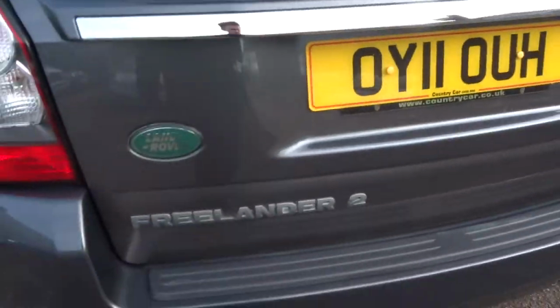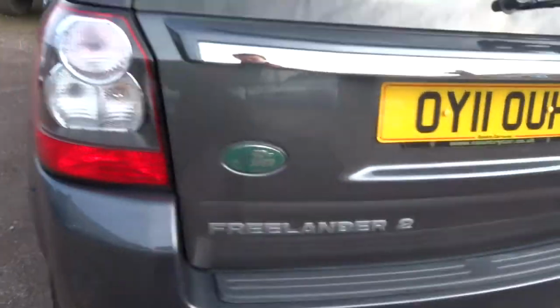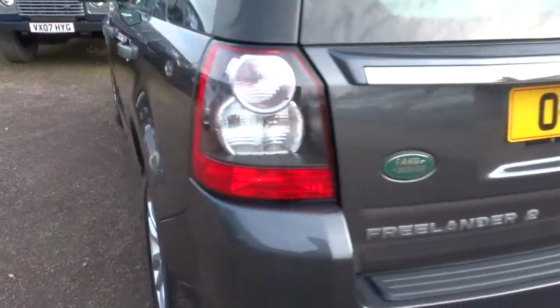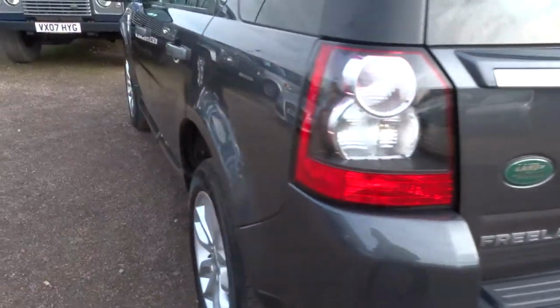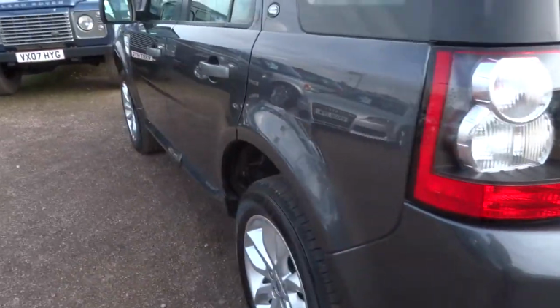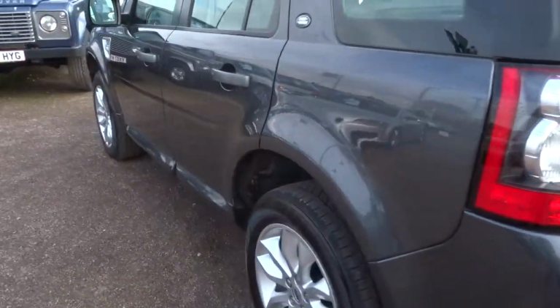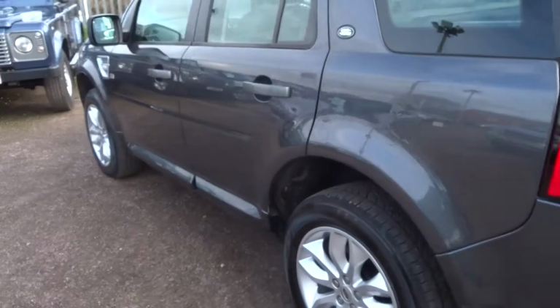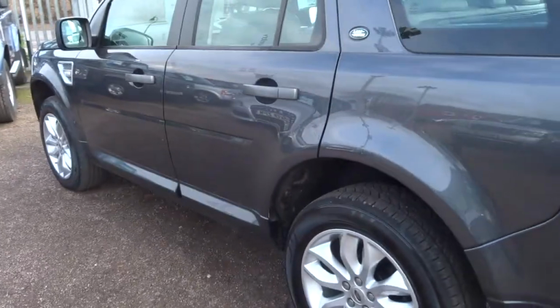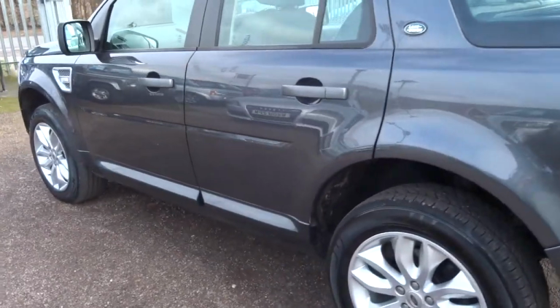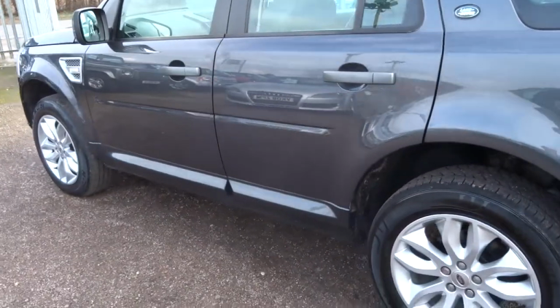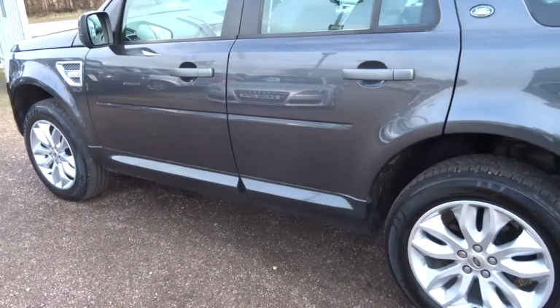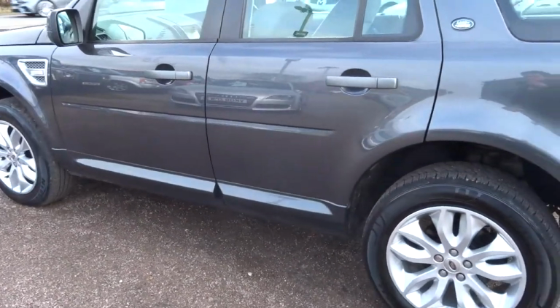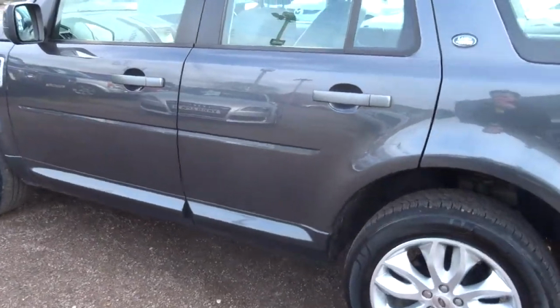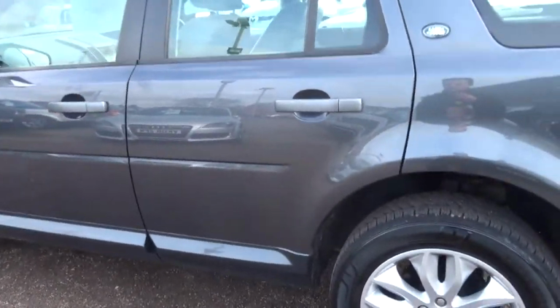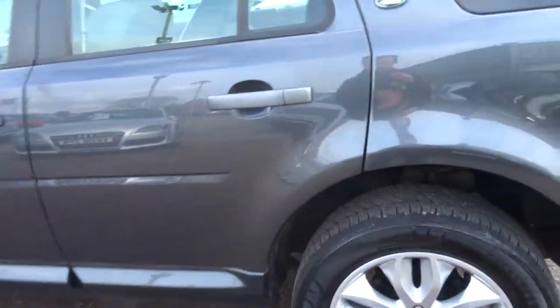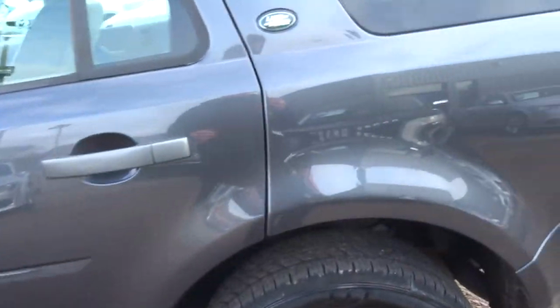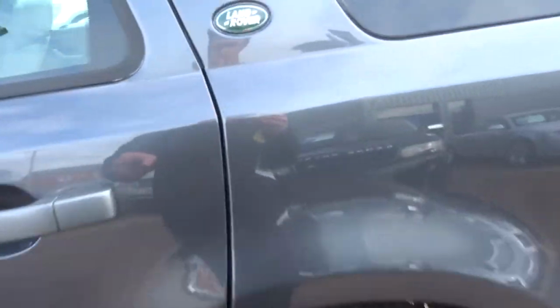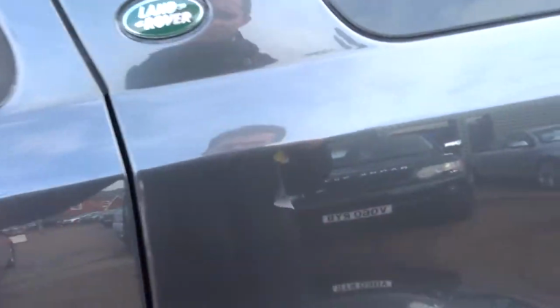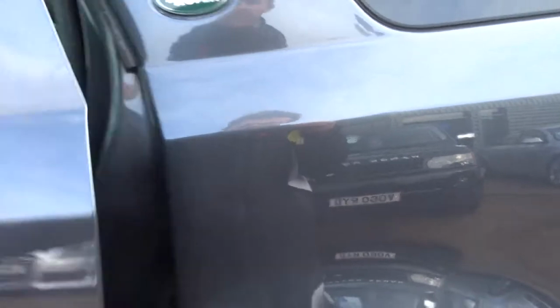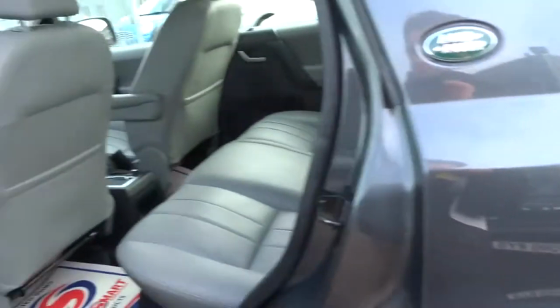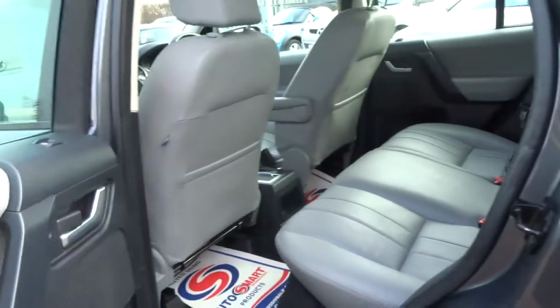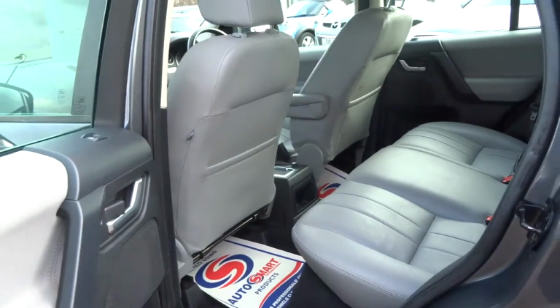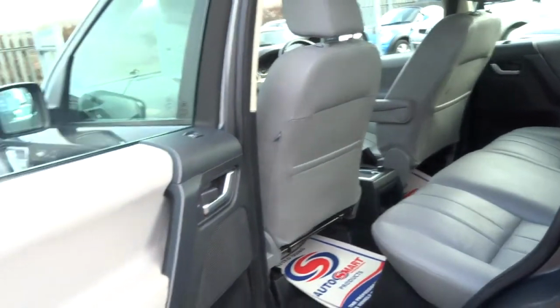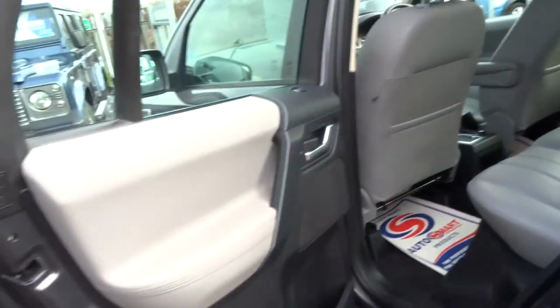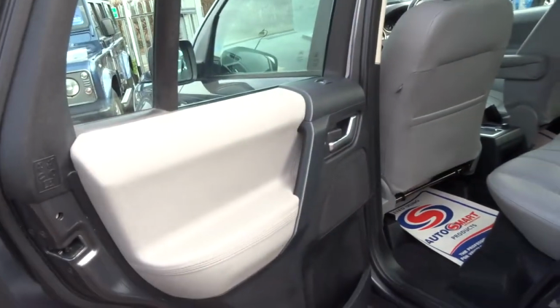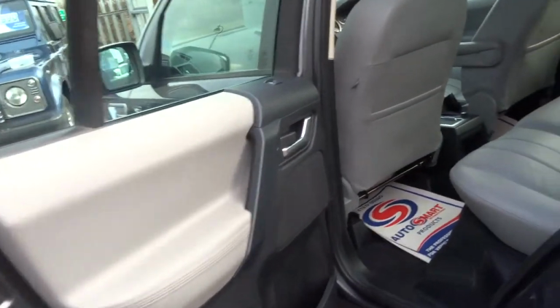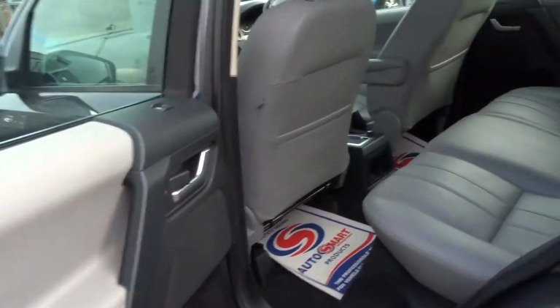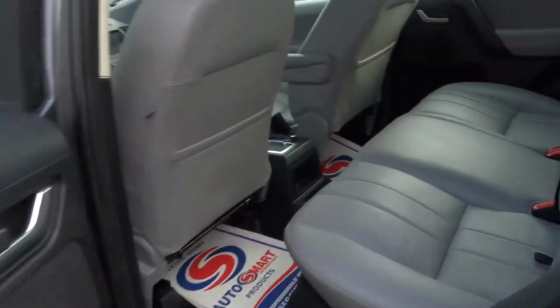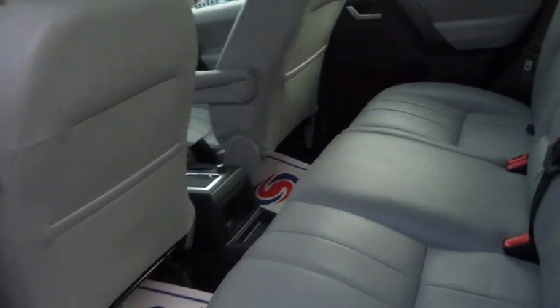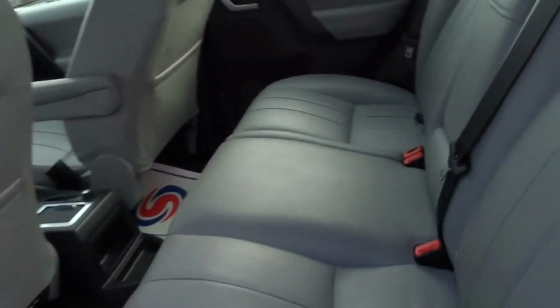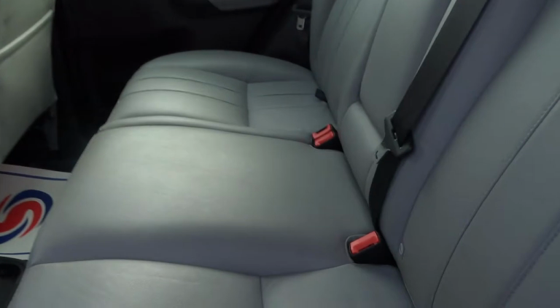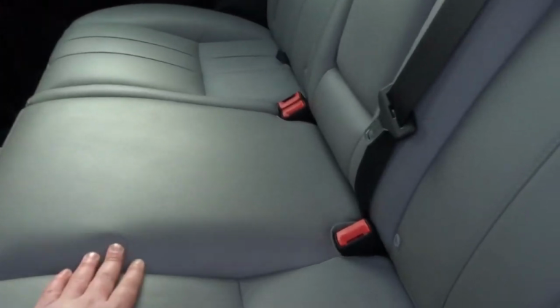Personally I think this is one of the nicest spec Freelanders that we've had in here. It's a beautiful metallic grey, bodywork is in excellent condition, and the inside is this lovely pale grey leather.